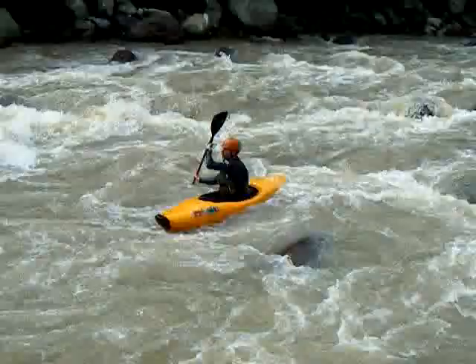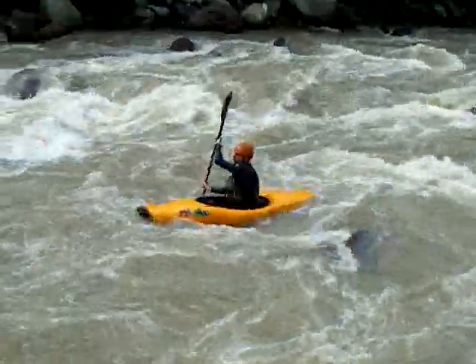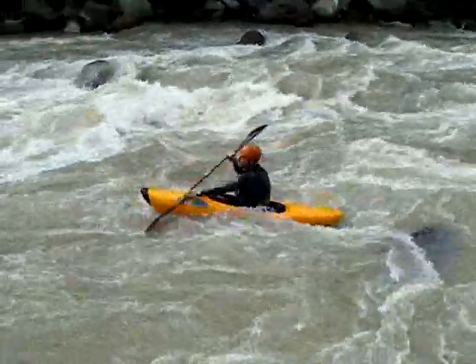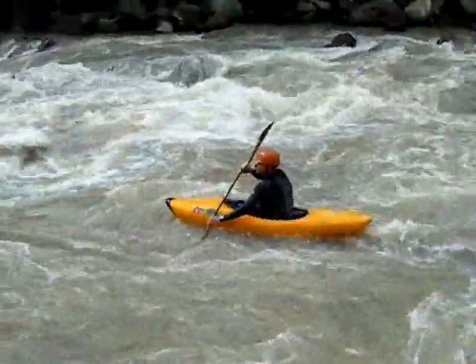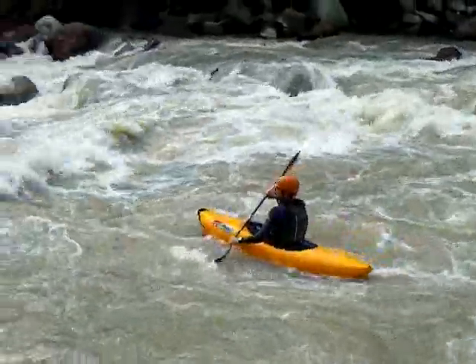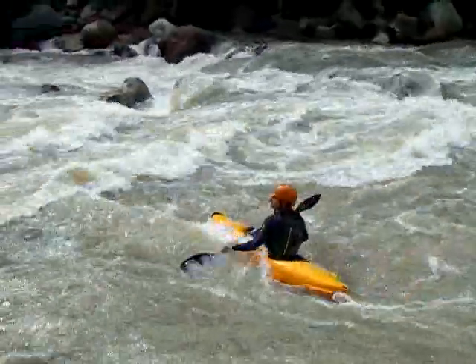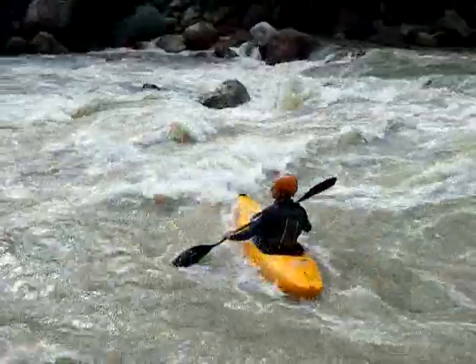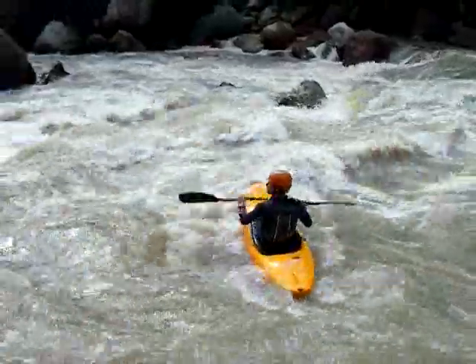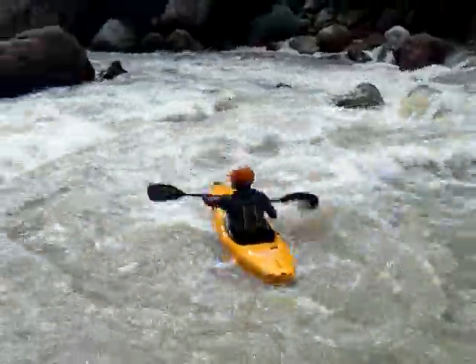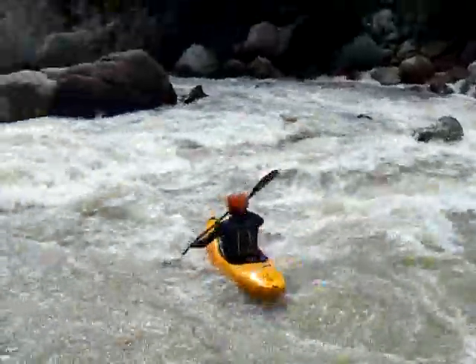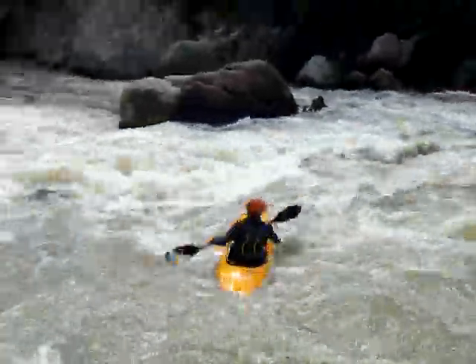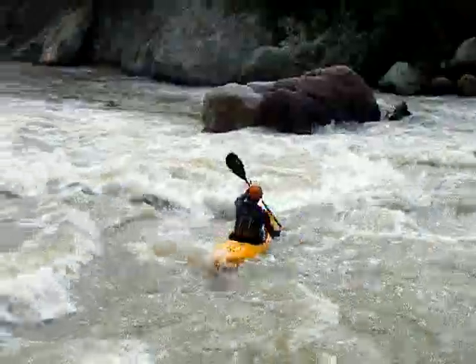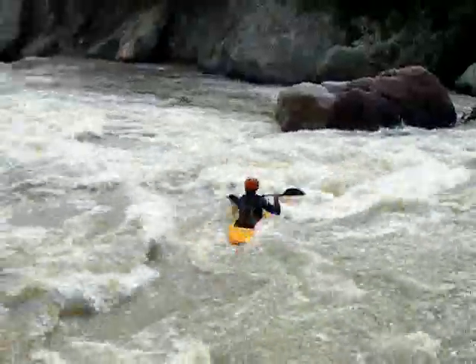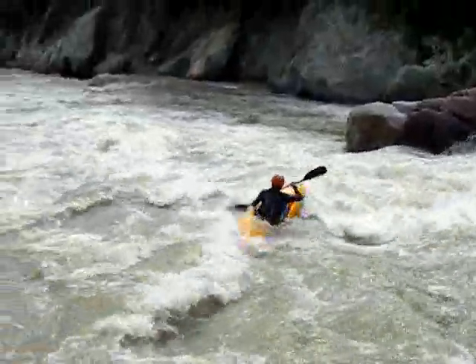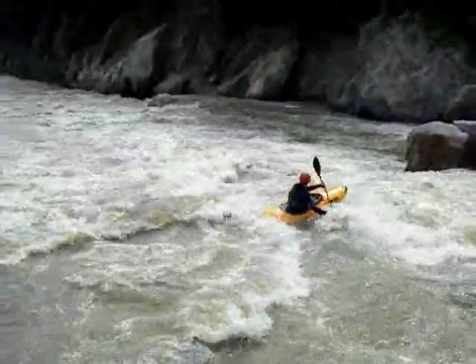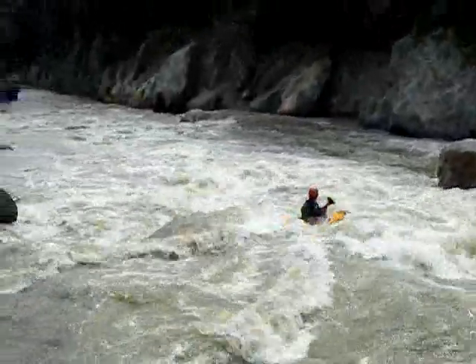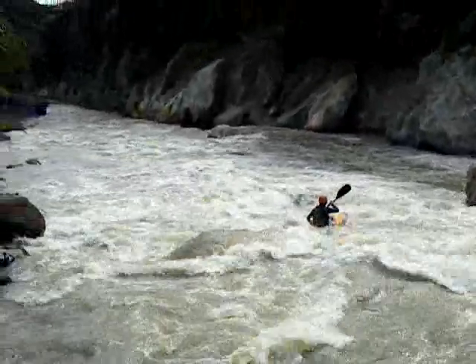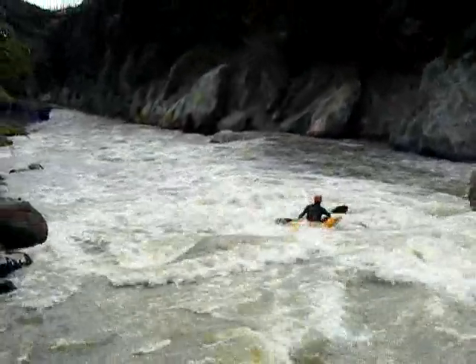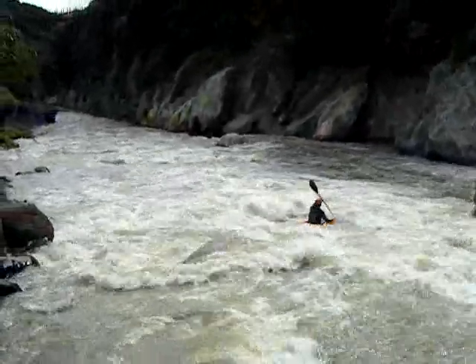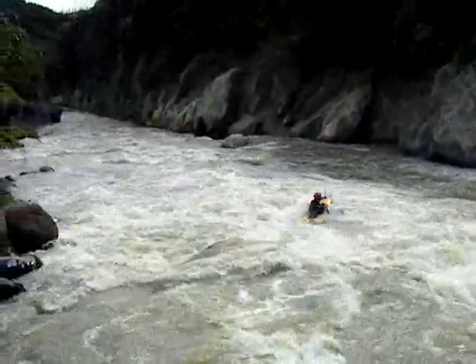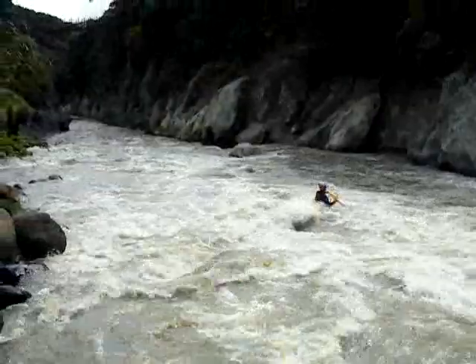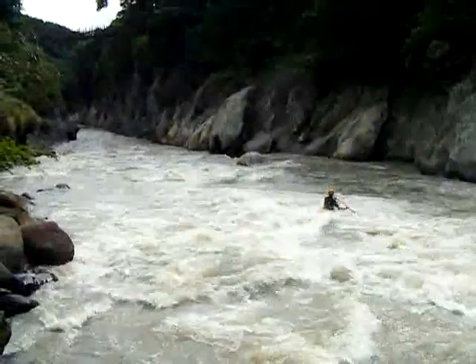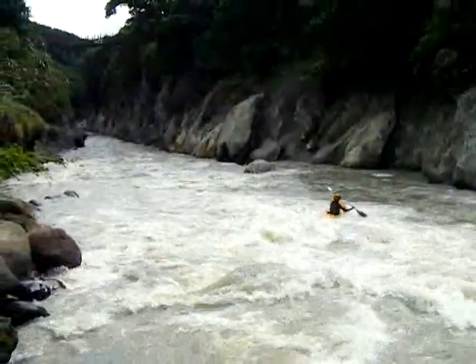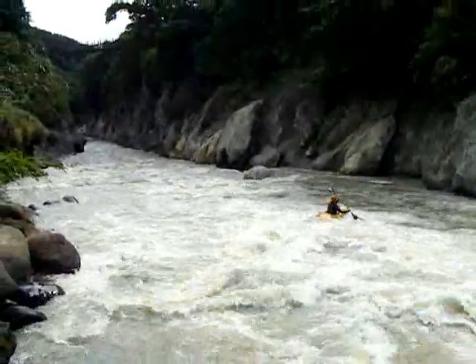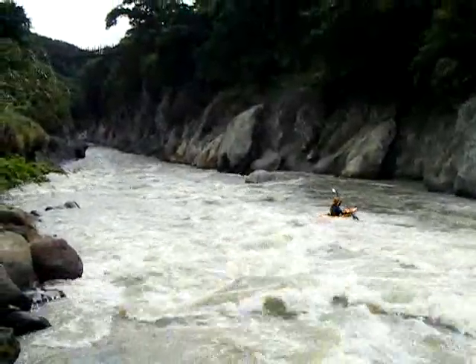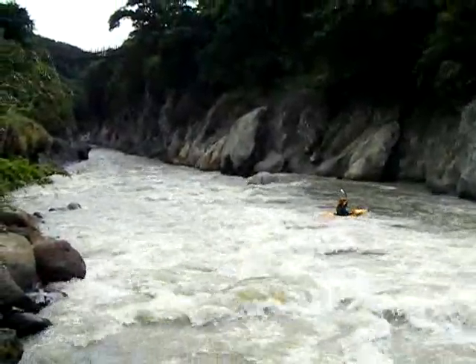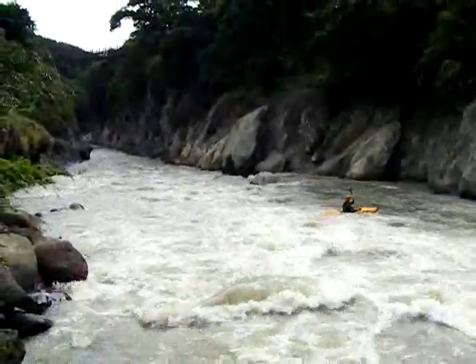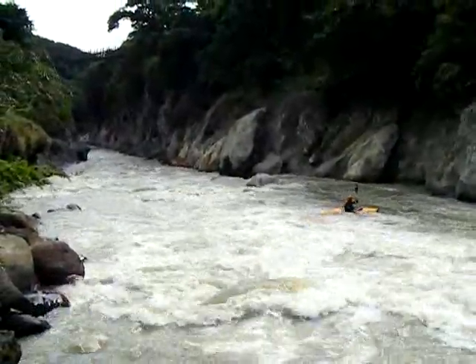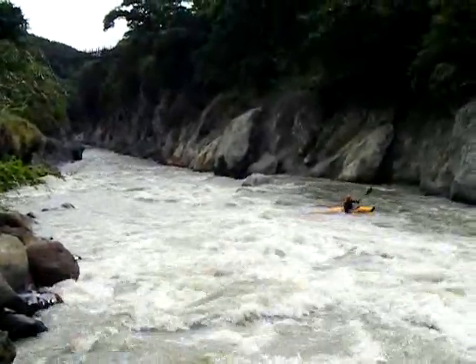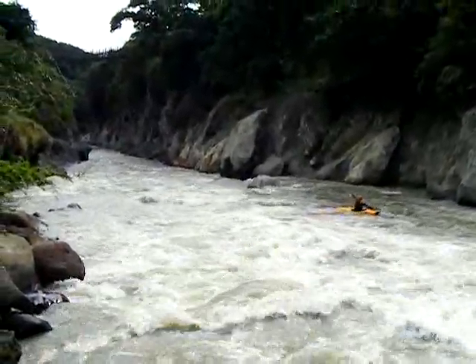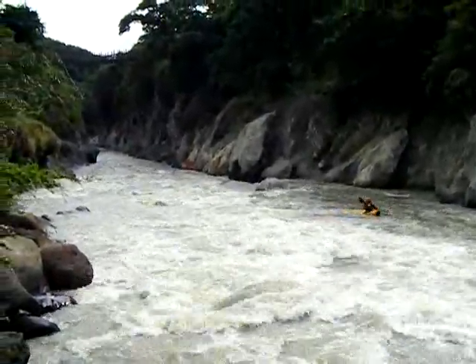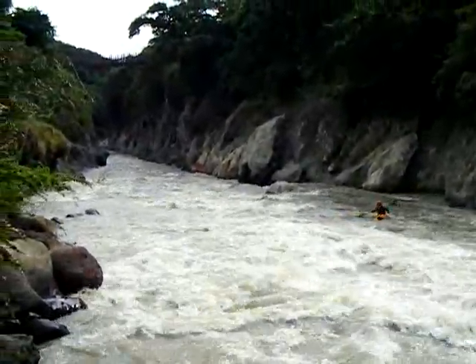There are just two rapids down from the class 5, going into a gorge where there's a nice bridge. Kind of a class 4 — easy 4.